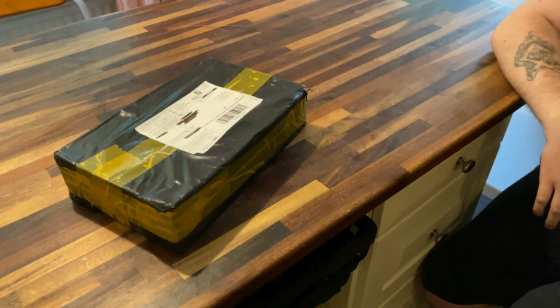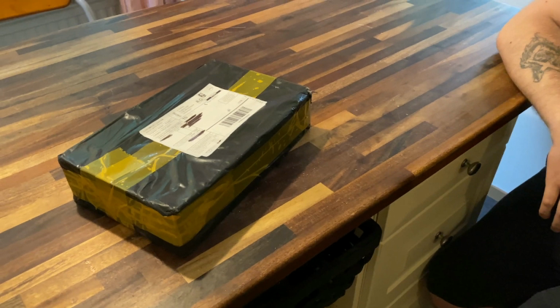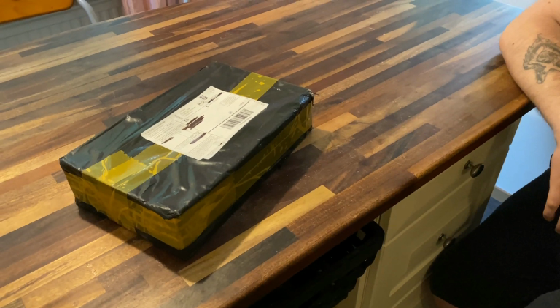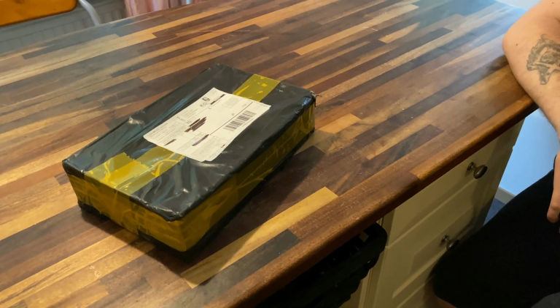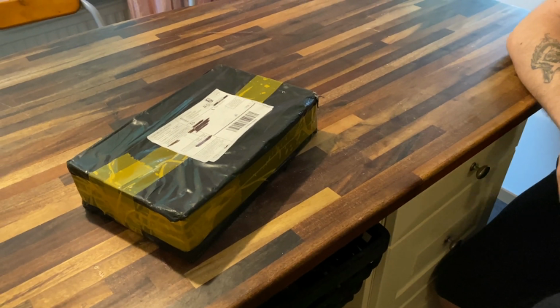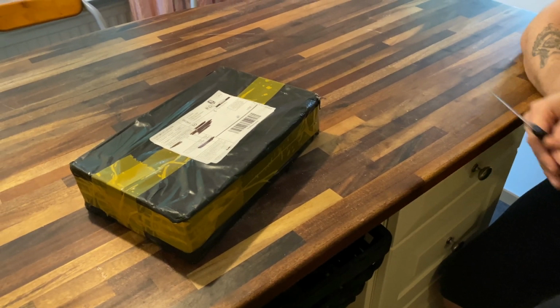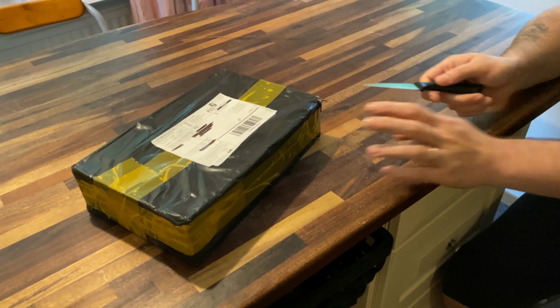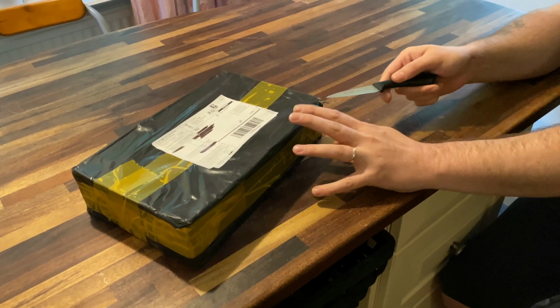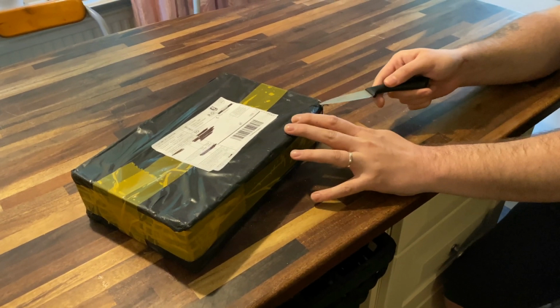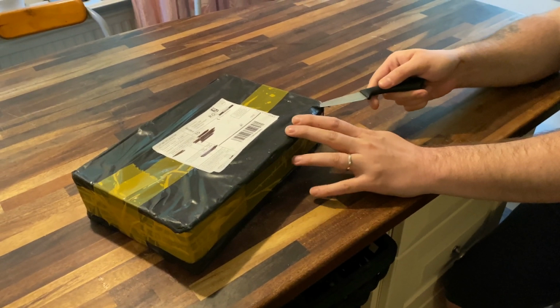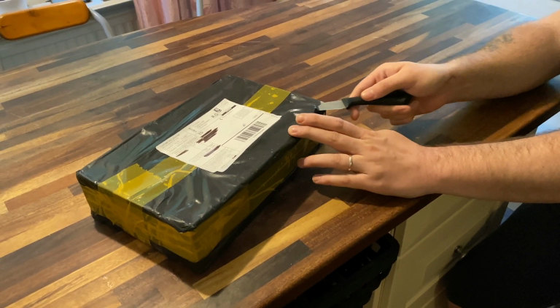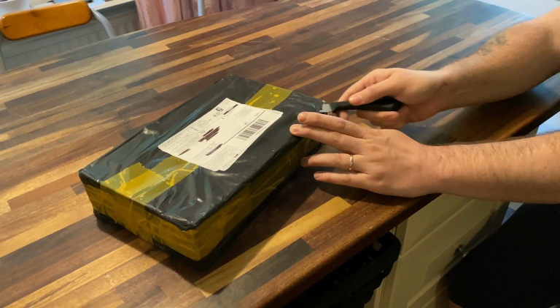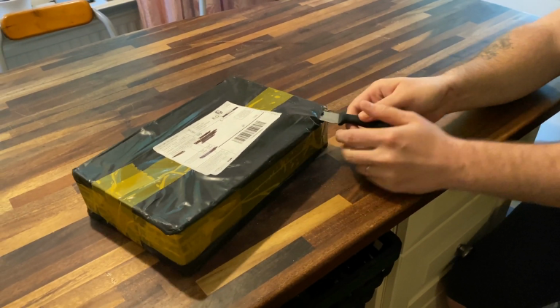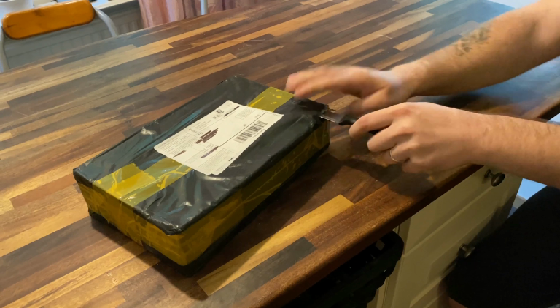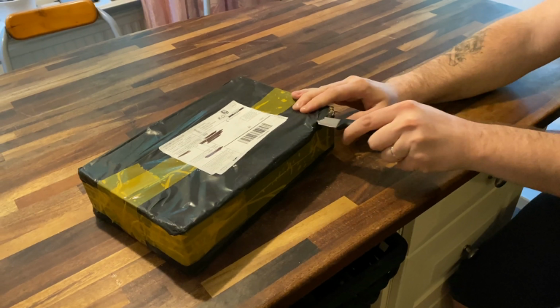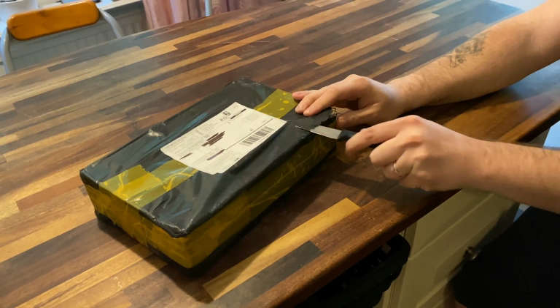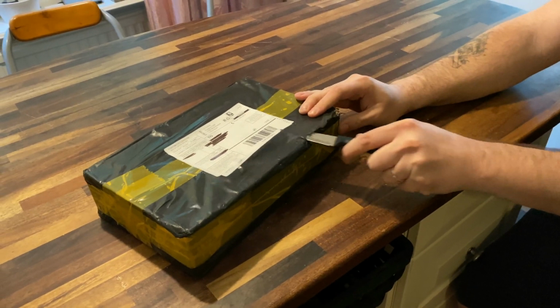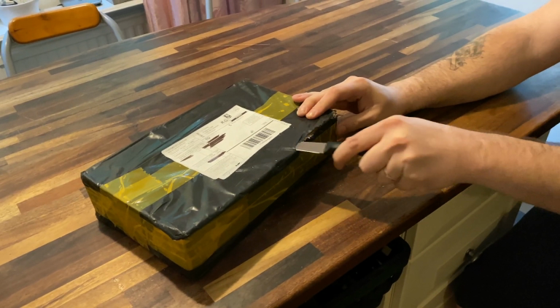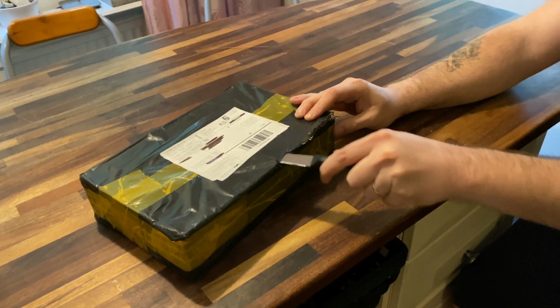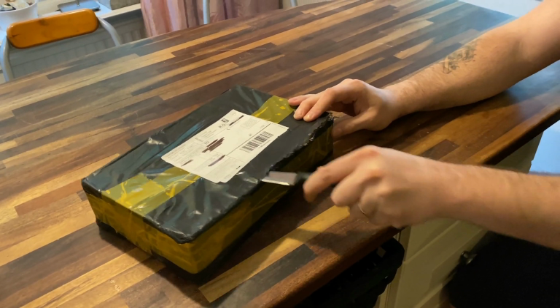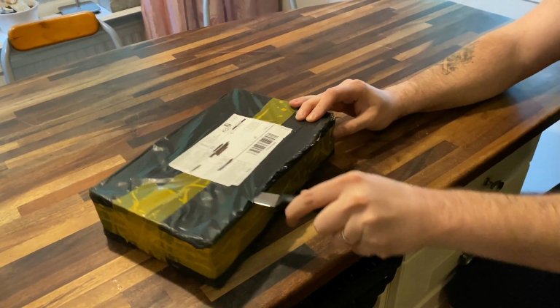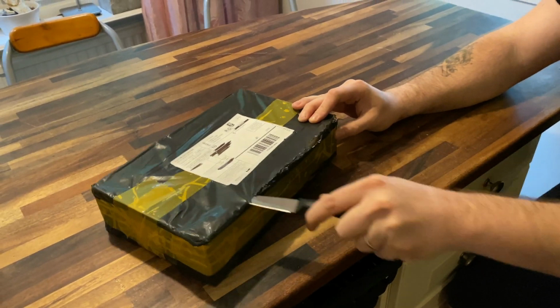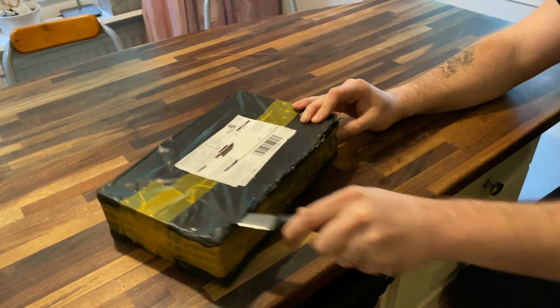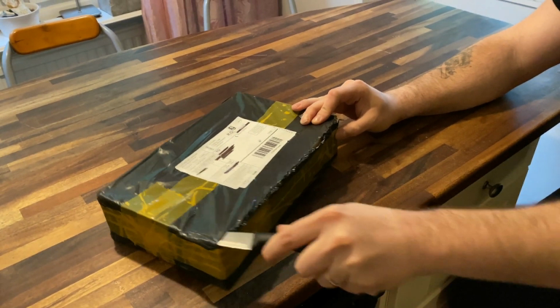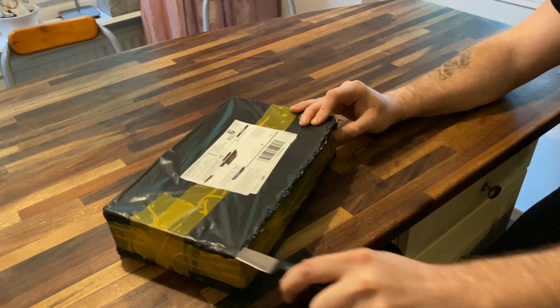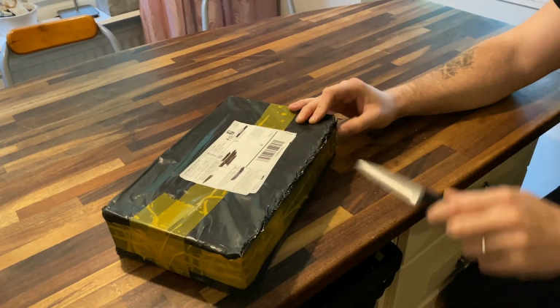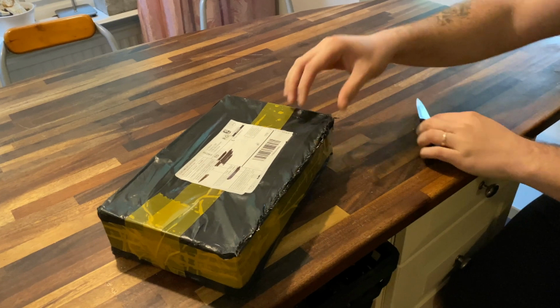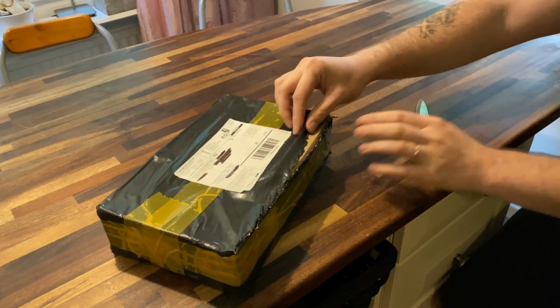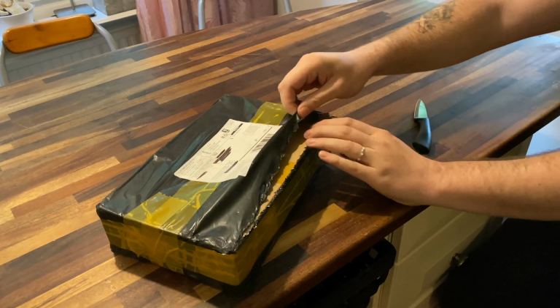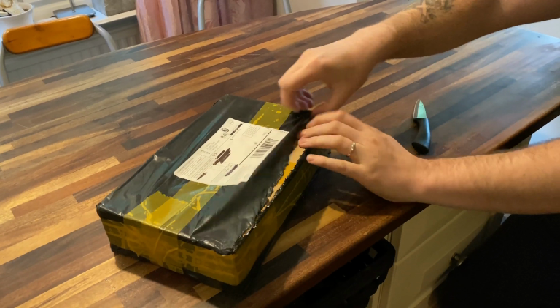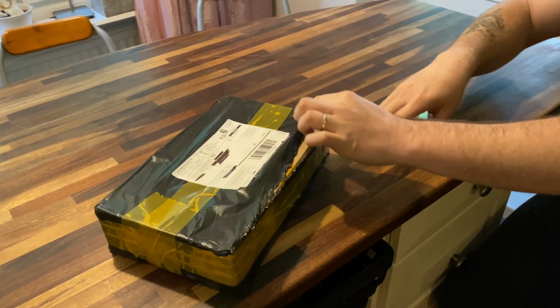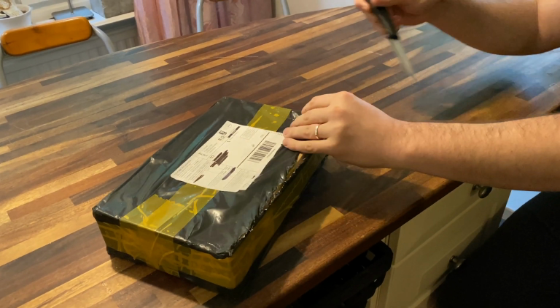Hey guys, JP Tech here and today we'll be unboxing this XFX Radeon RX 470 4GB which I got from Aliexpress for only $75.